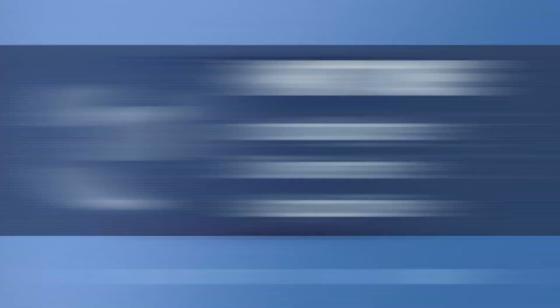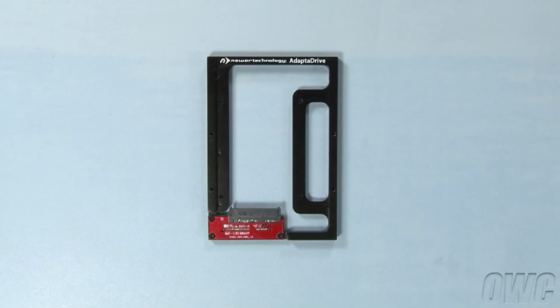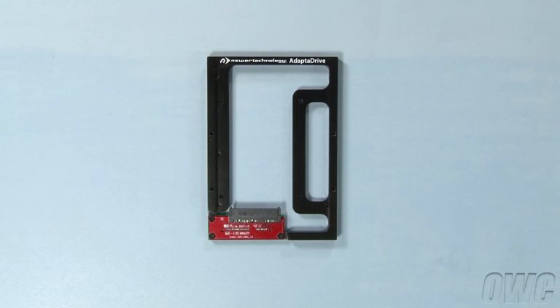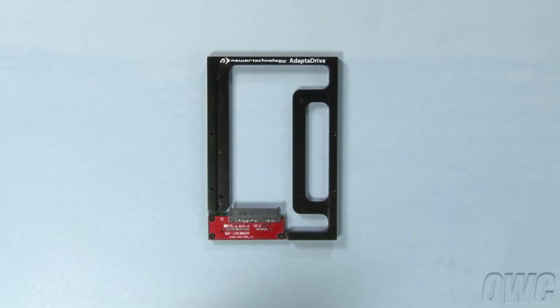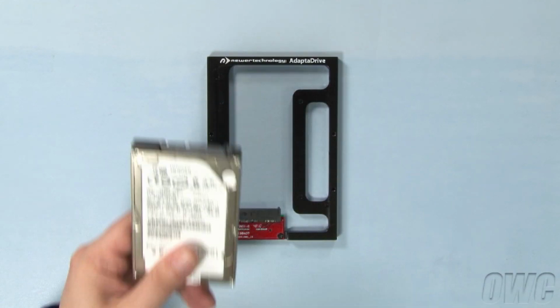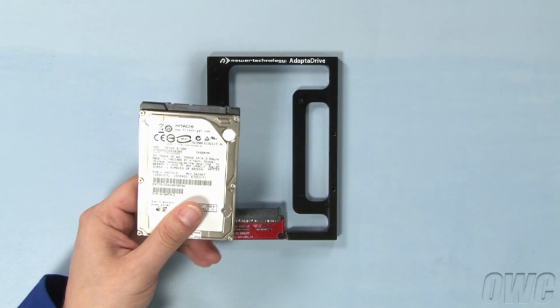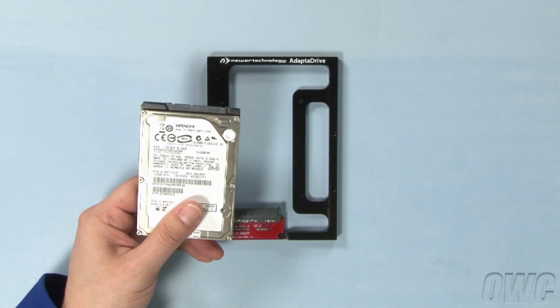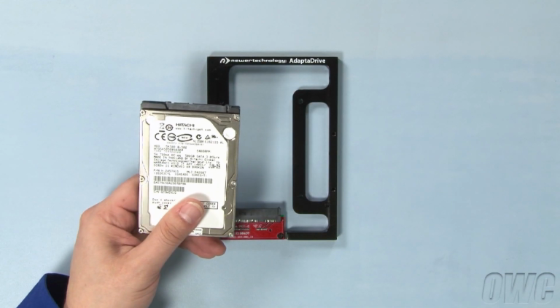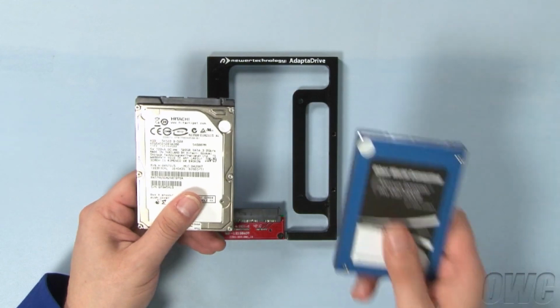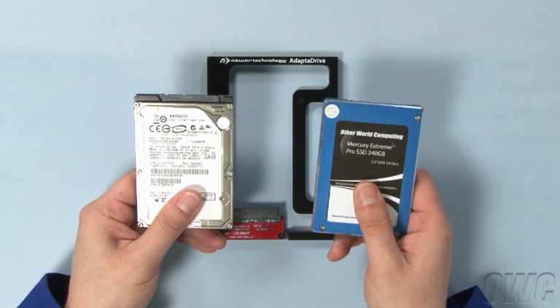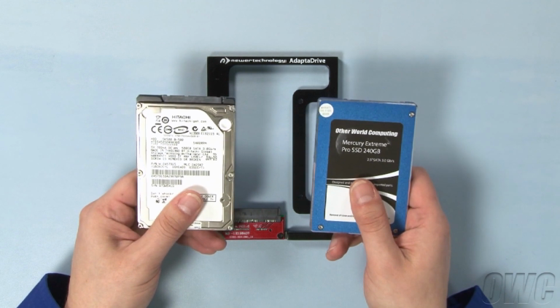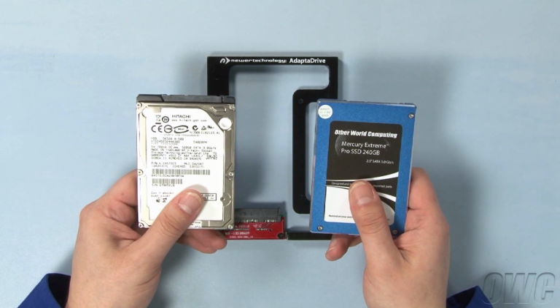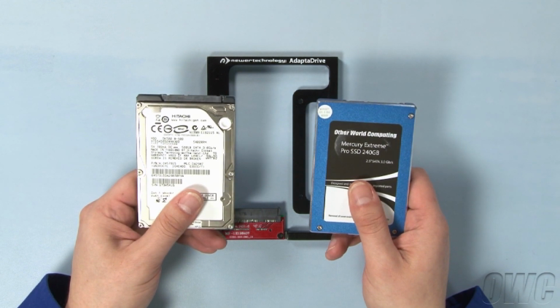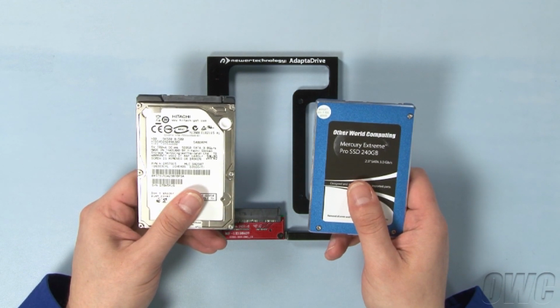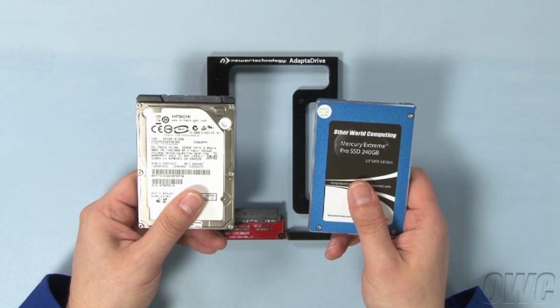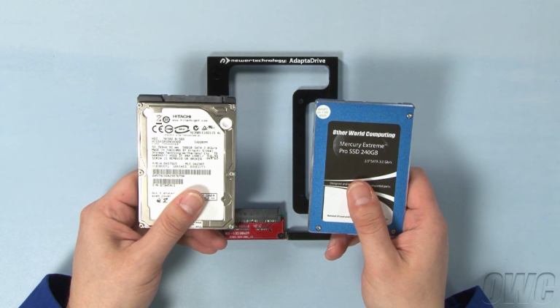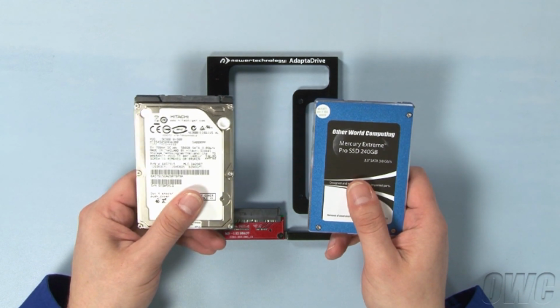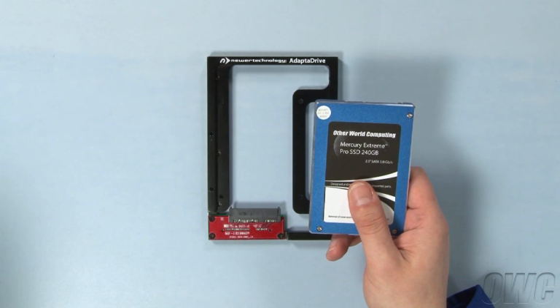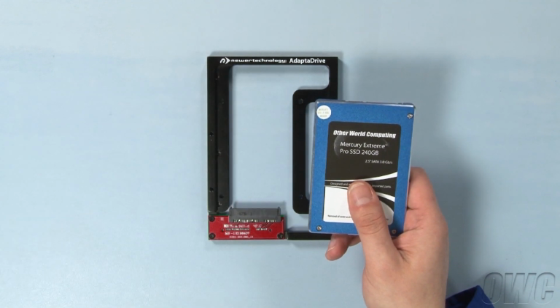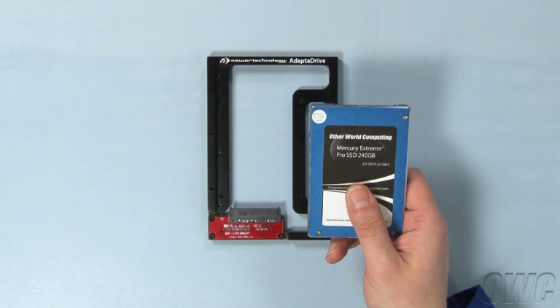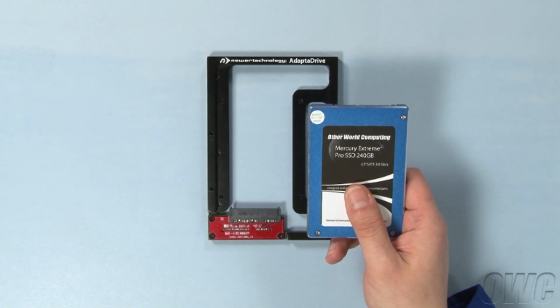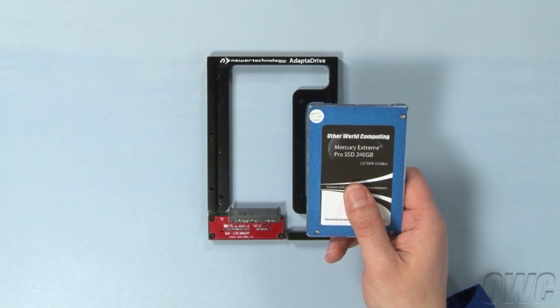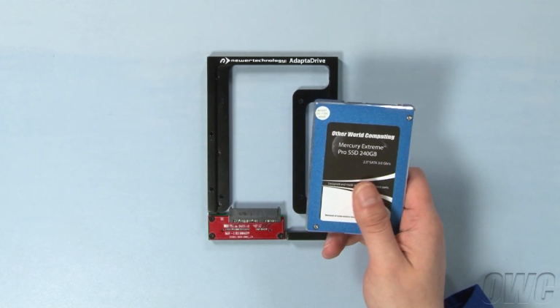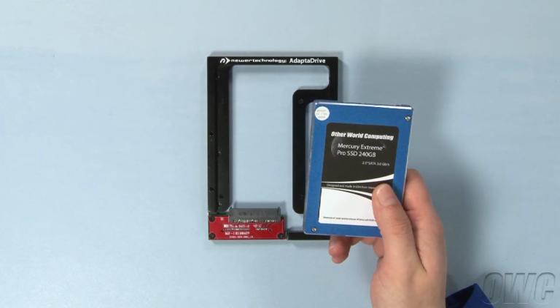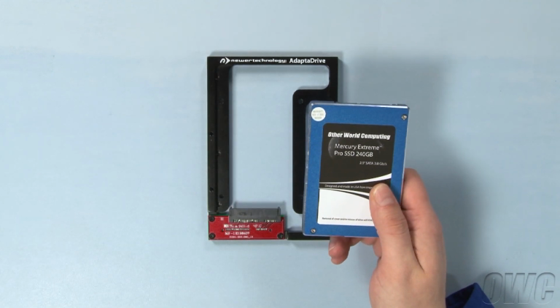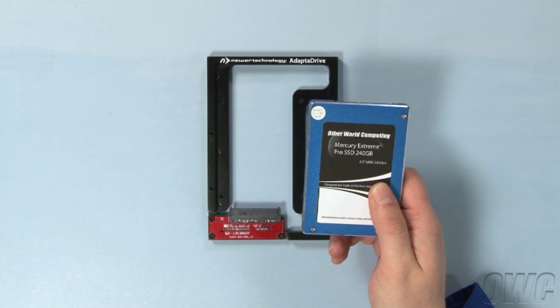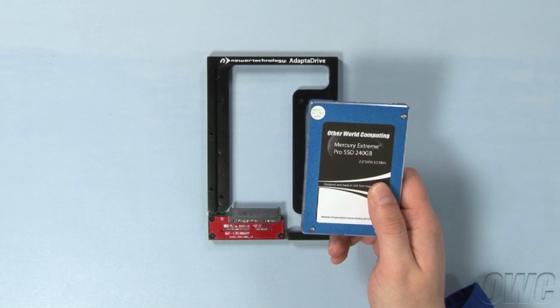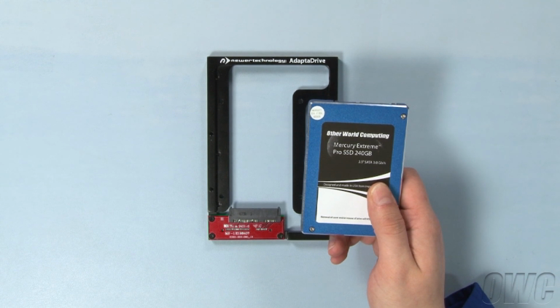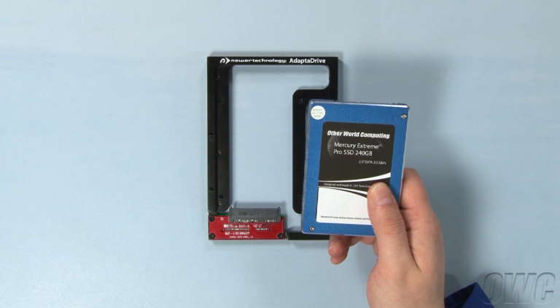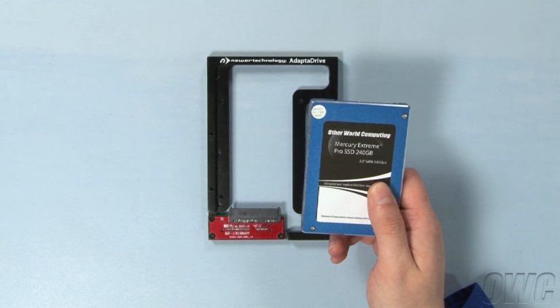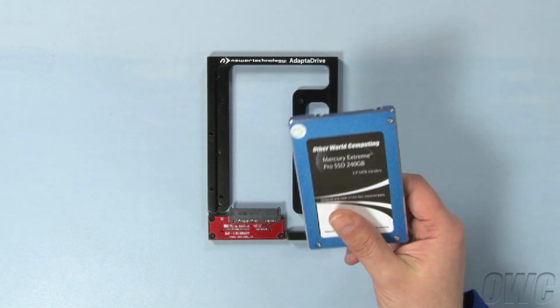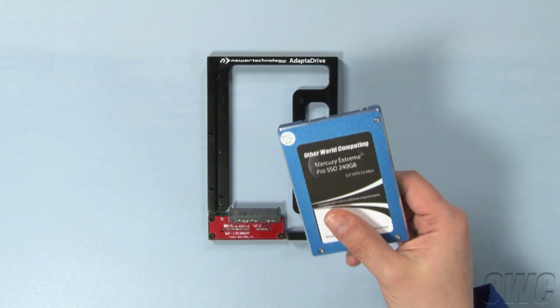The Adapt-A-Drive can be used with any standard 2.5-inch hard drive or SSD. For this example, though, we're going to use an OWC Mercury Extreme Pro SSD.